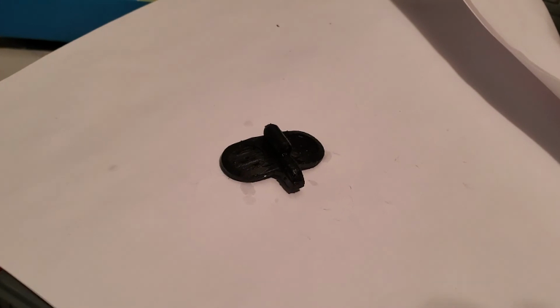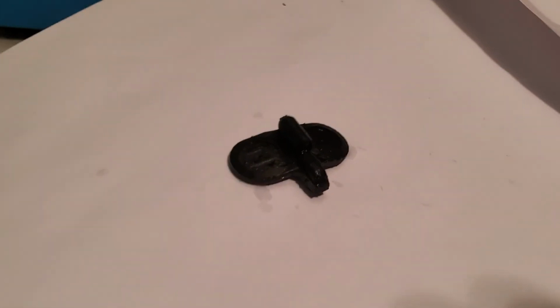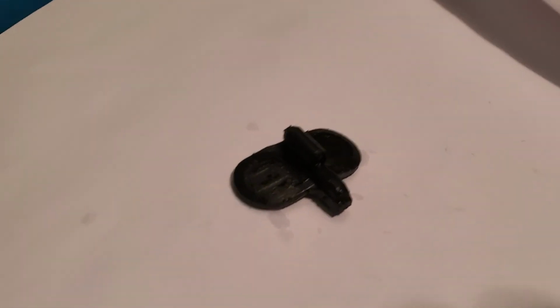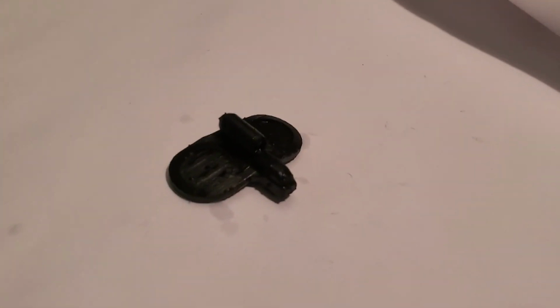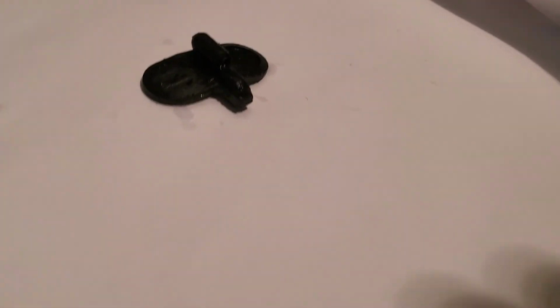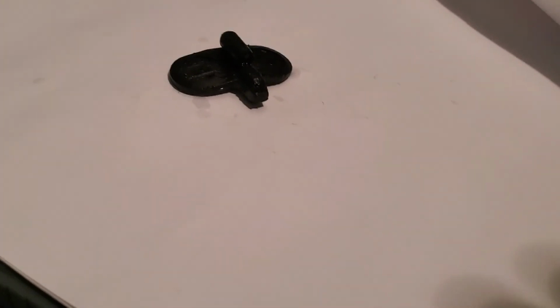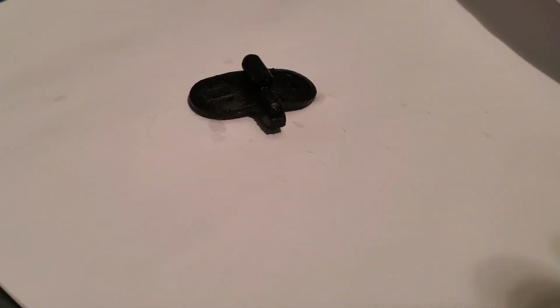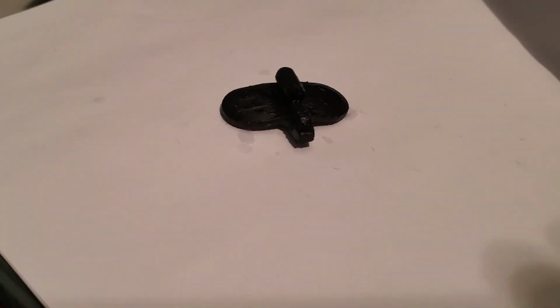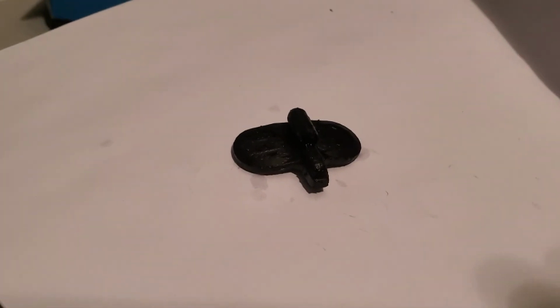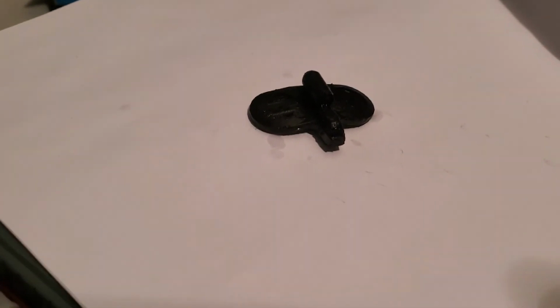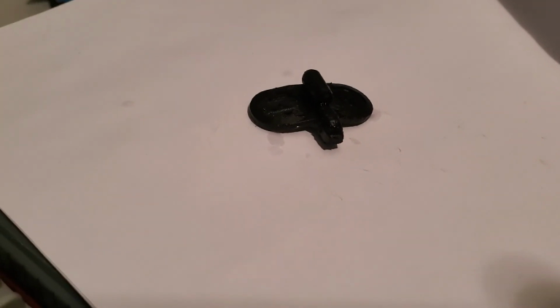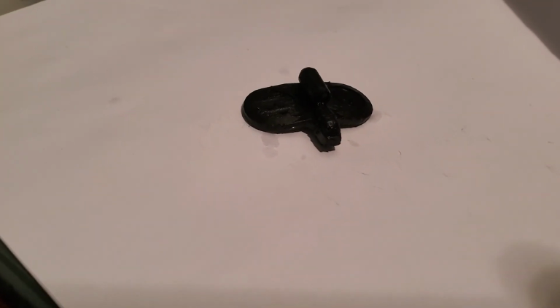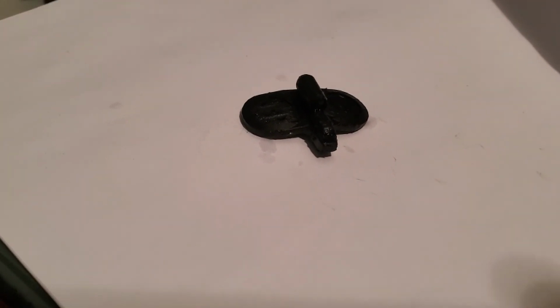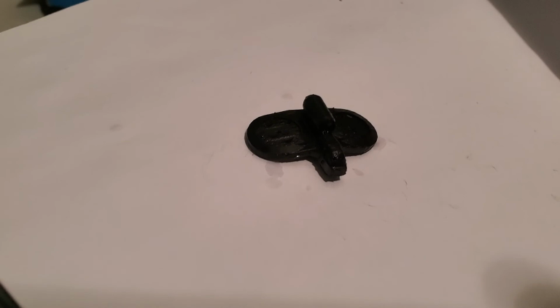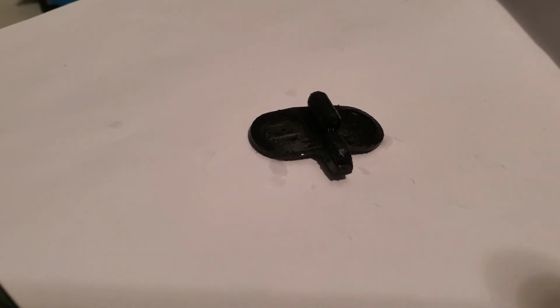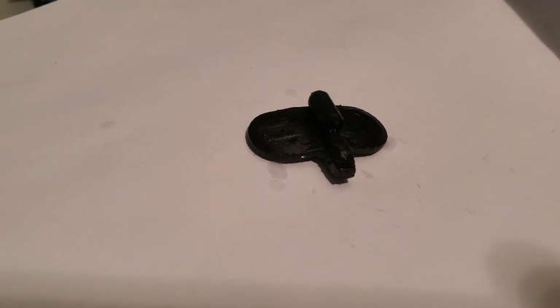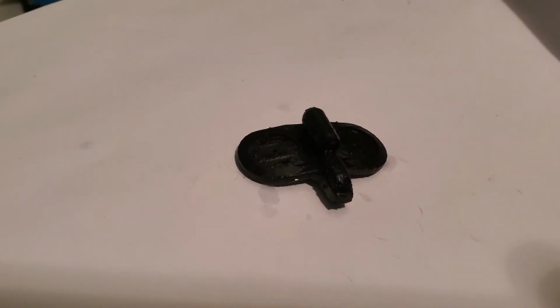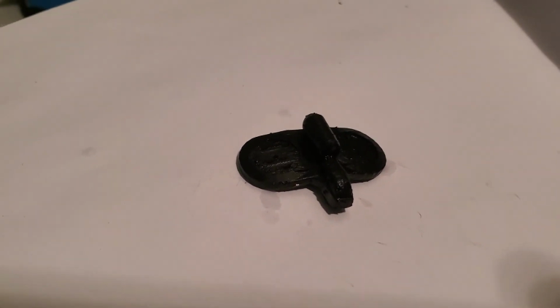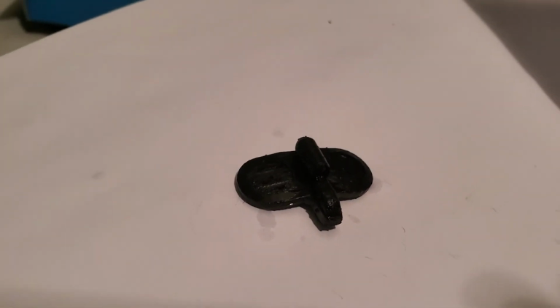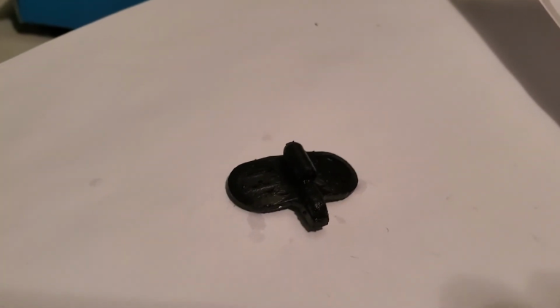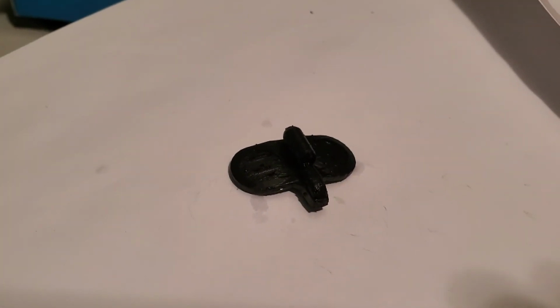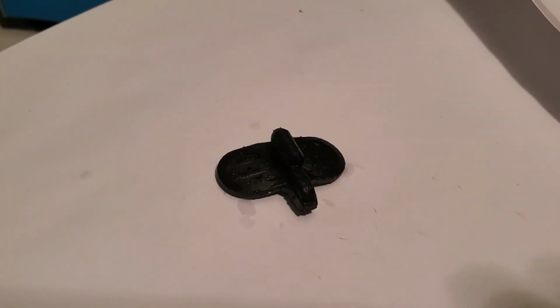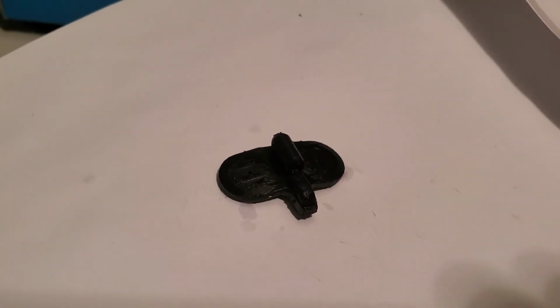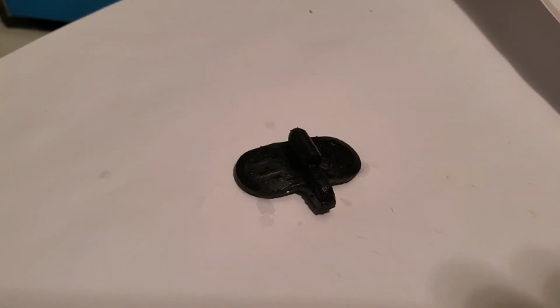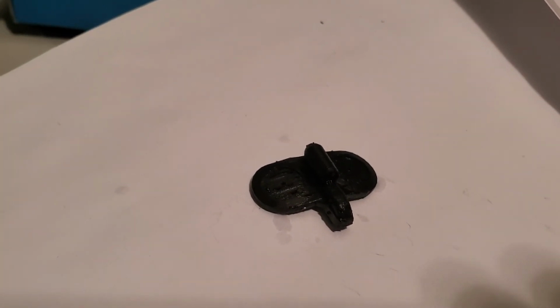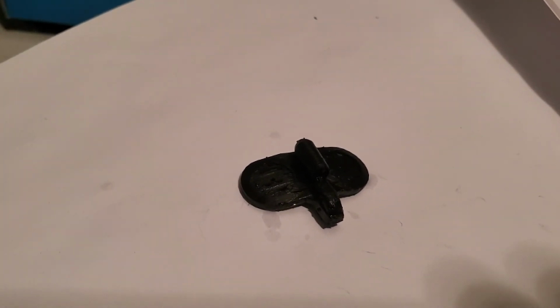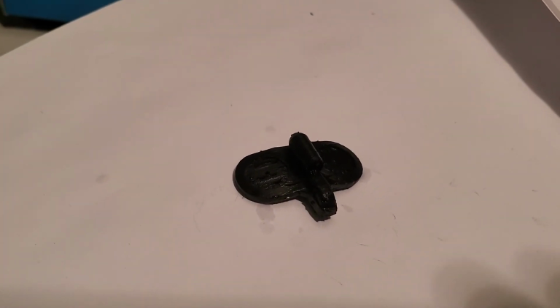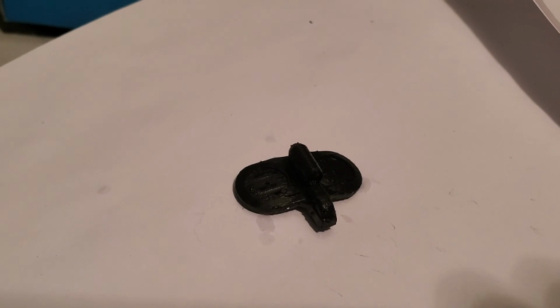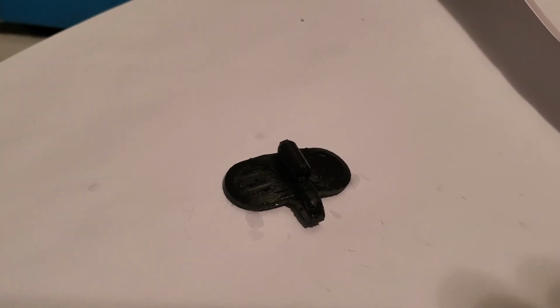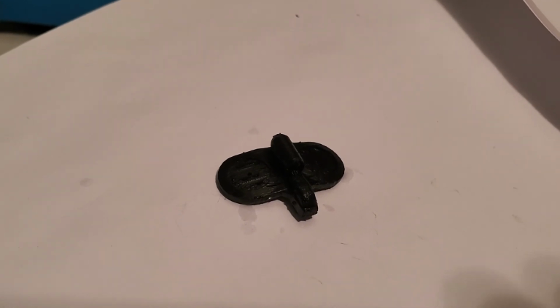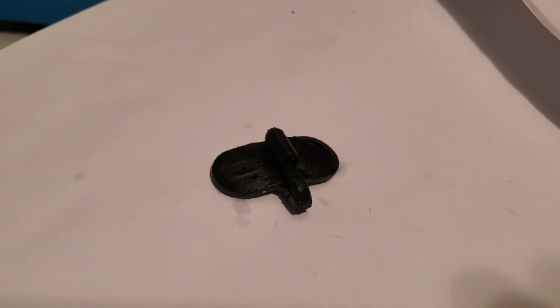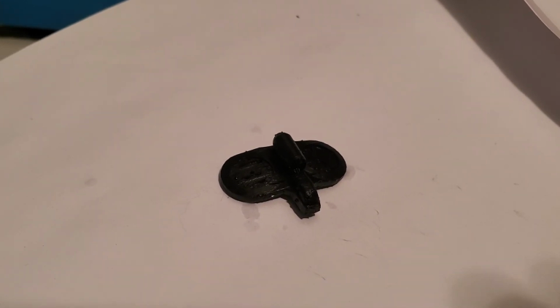It's so black you can't even see the details, but it worked out — this is a really small print anyway. Hope you enjoyed the video and hope this is useful. Stay tuned for more dye tutorials.